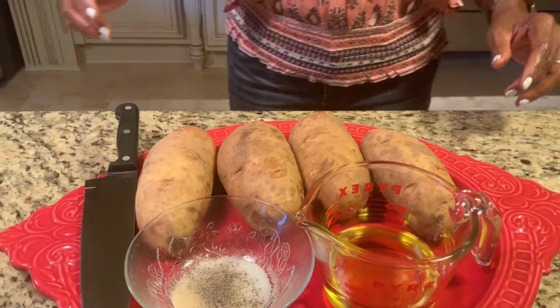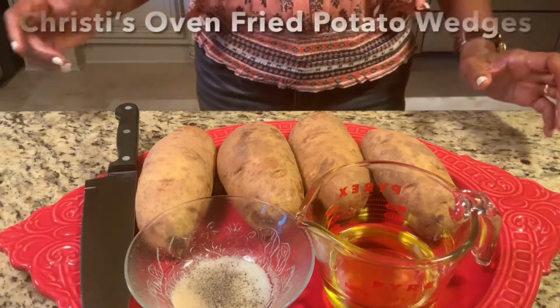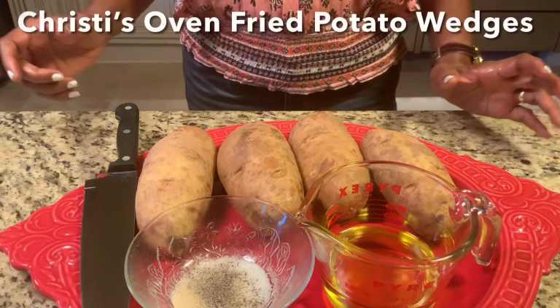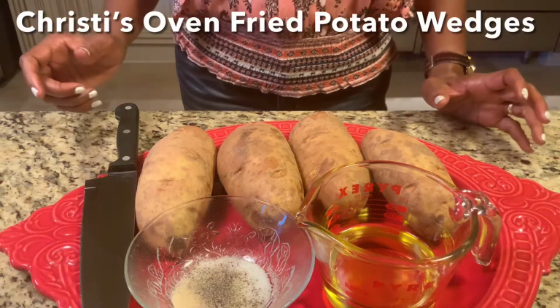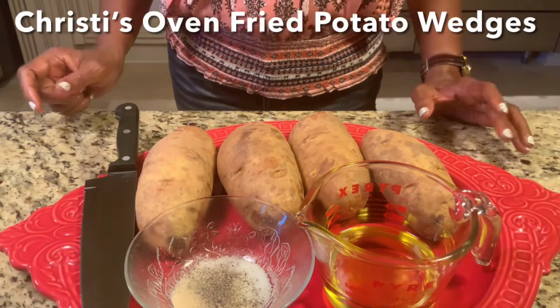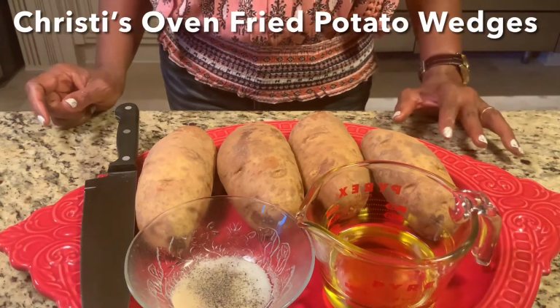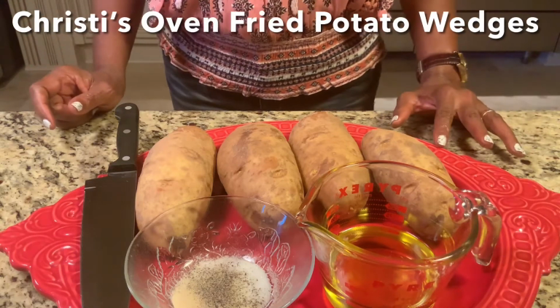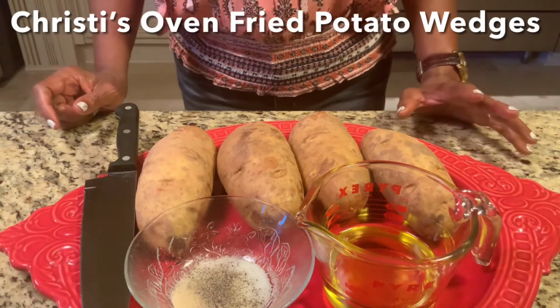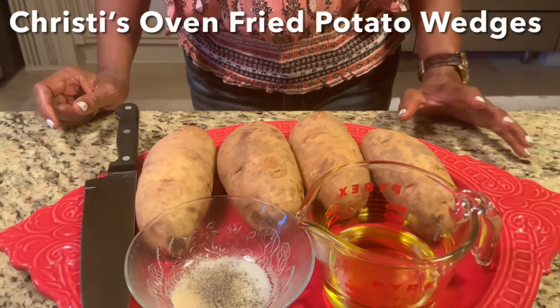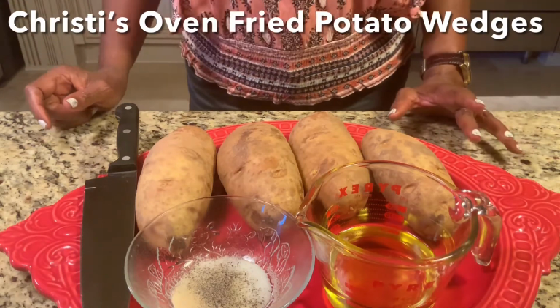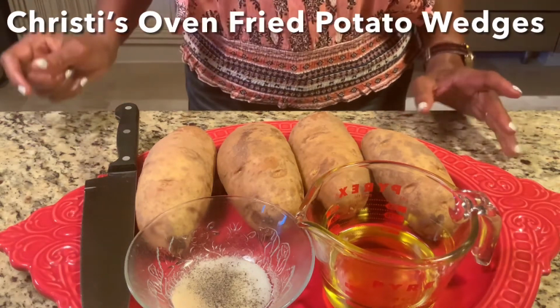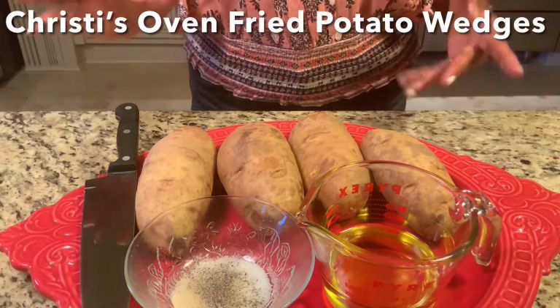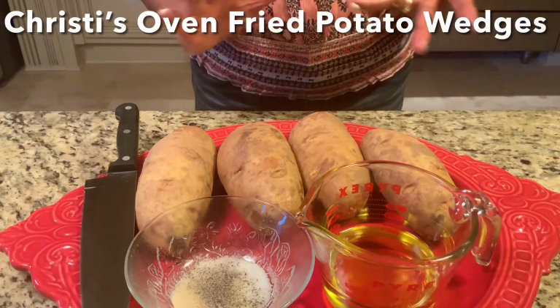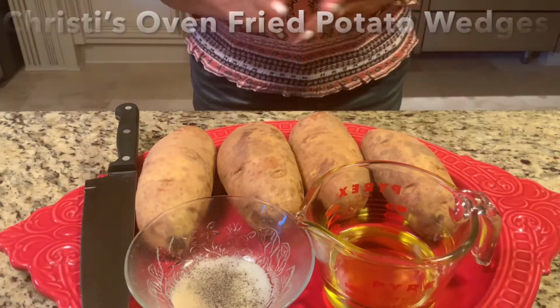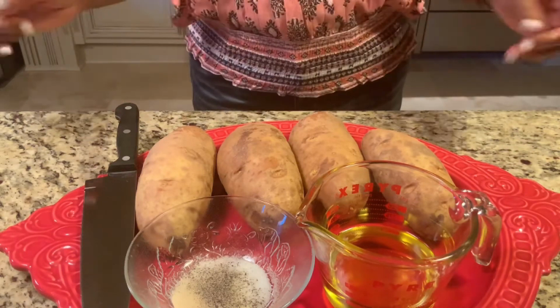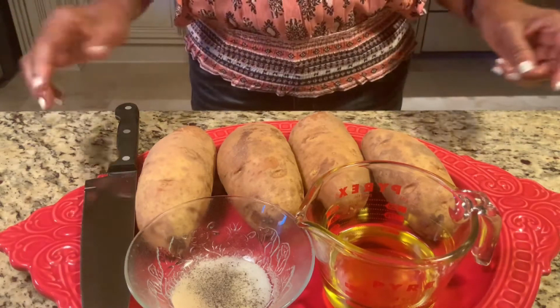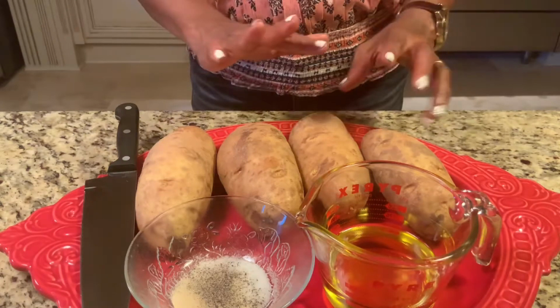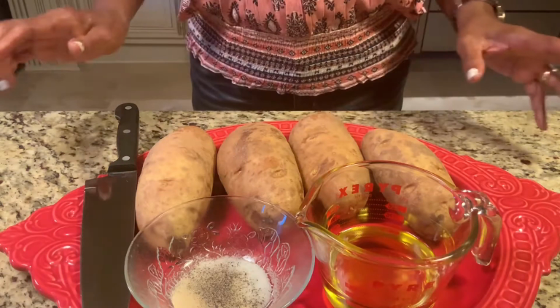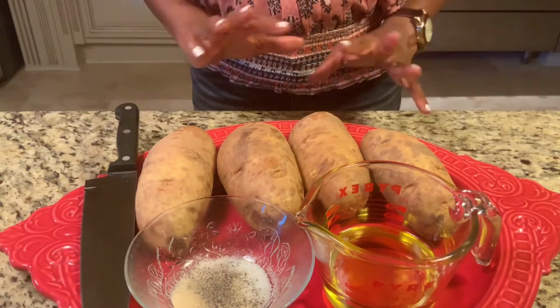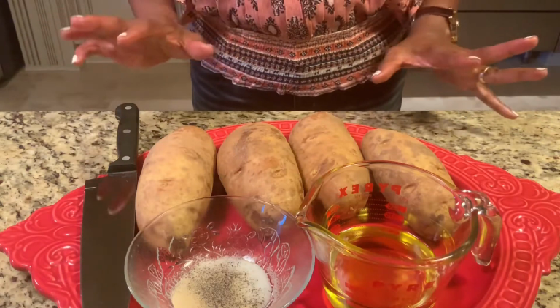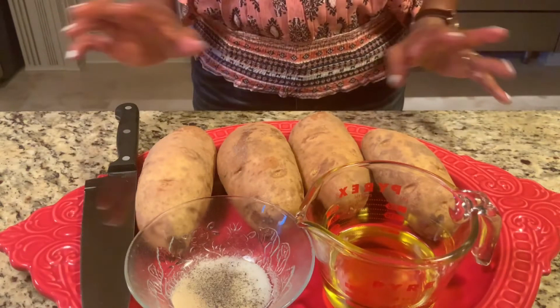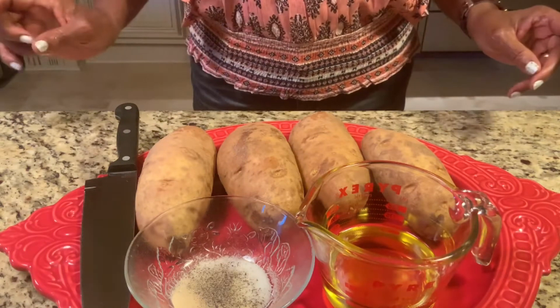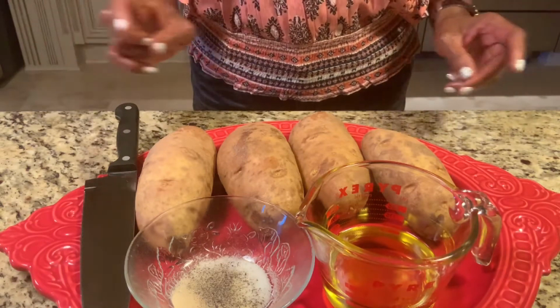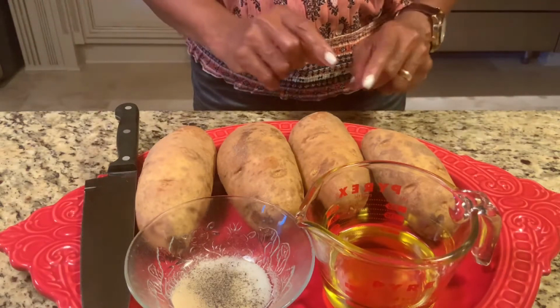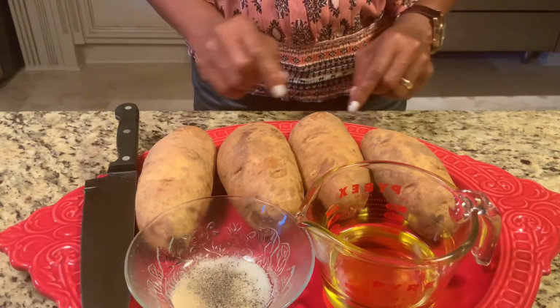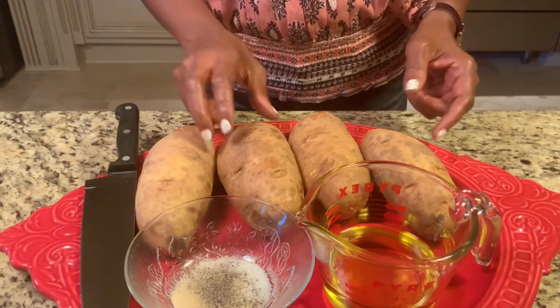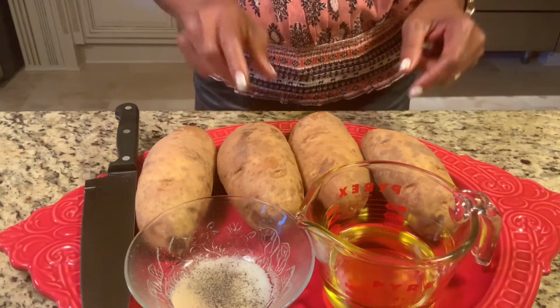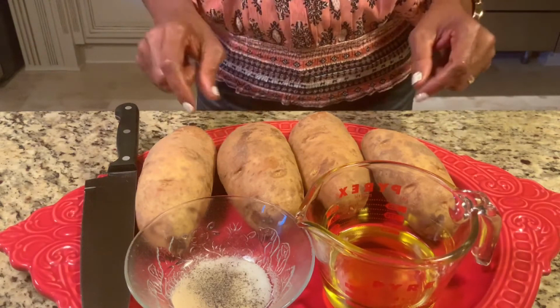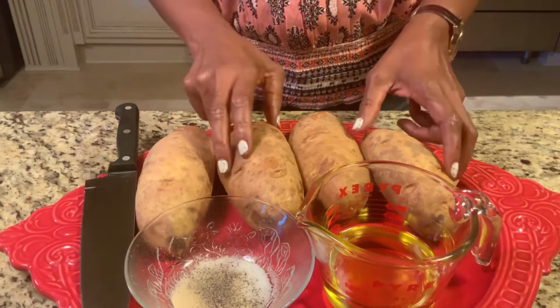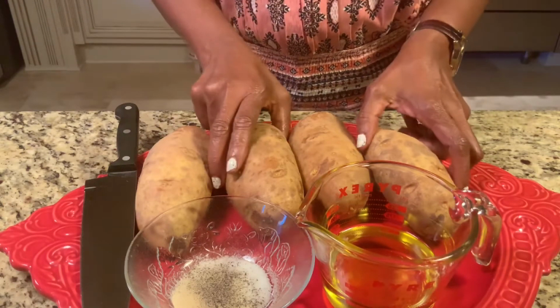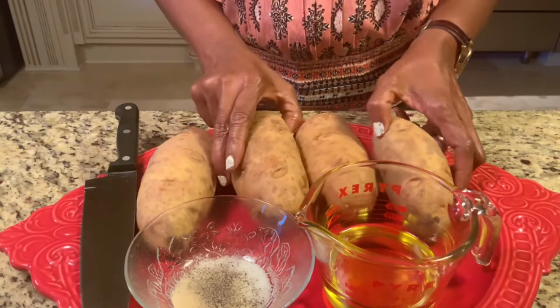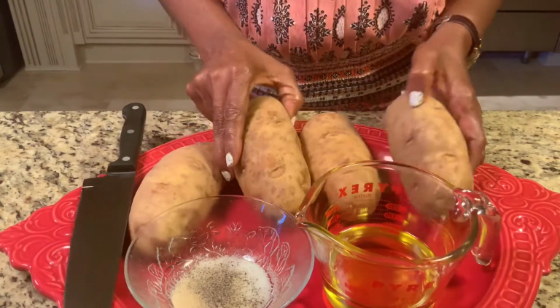Greetings everyone in the name of the Lord Jesus. I am so grateful to be here today to share these special dishes with you. Today I'm going to be making some potato wedges.